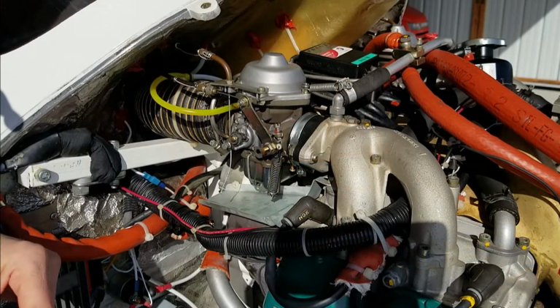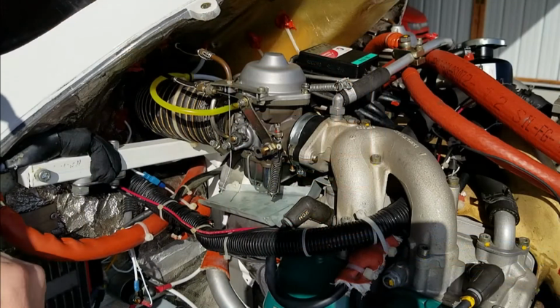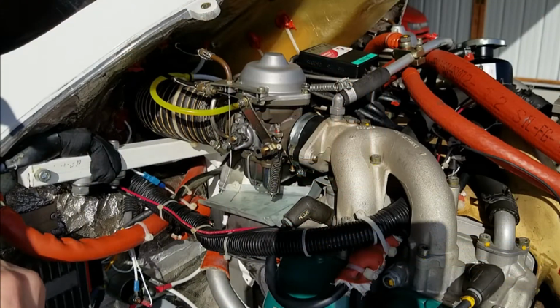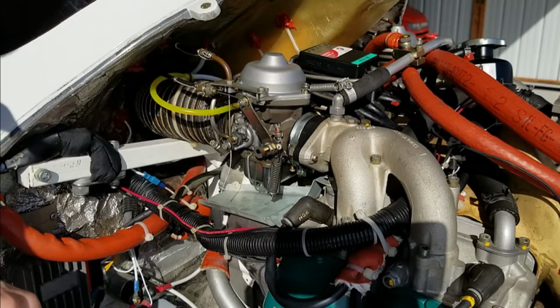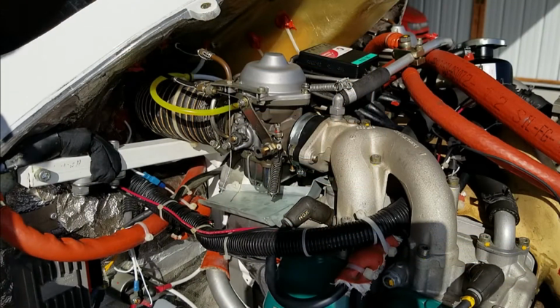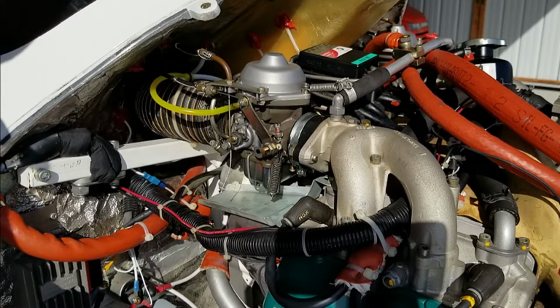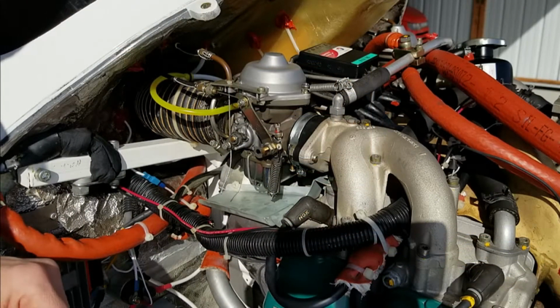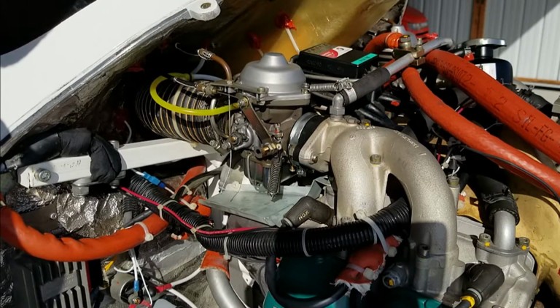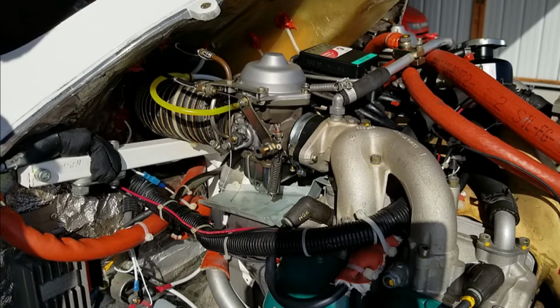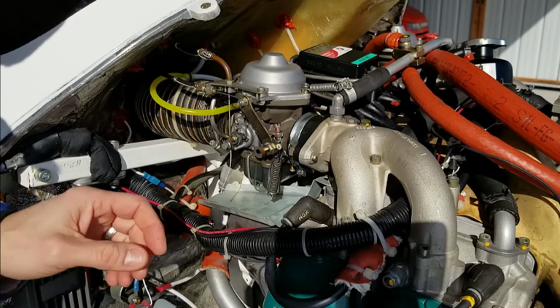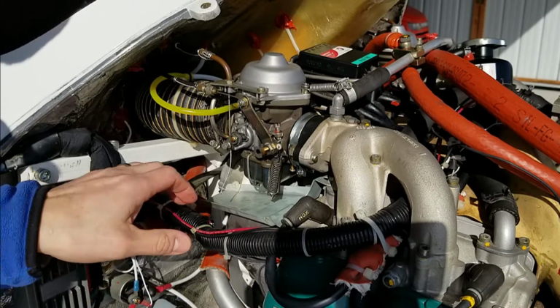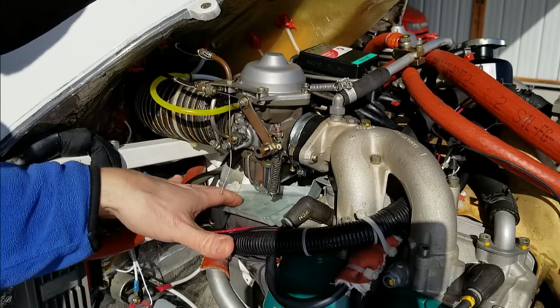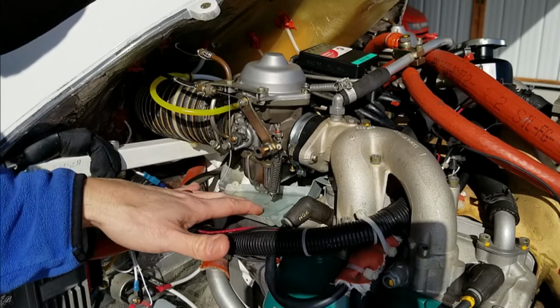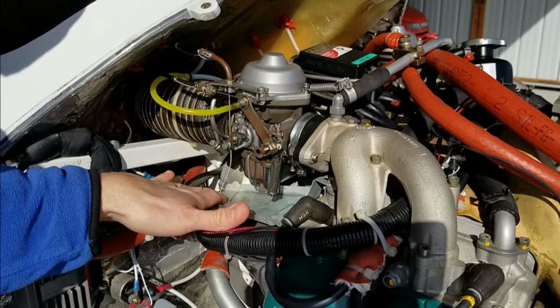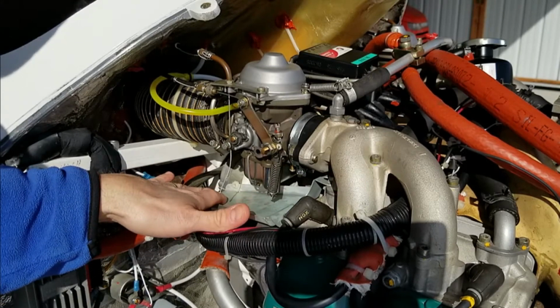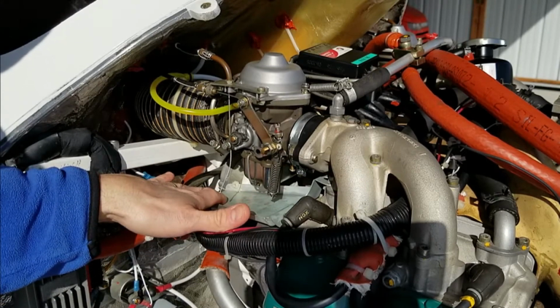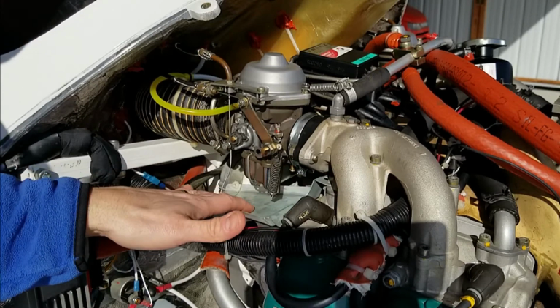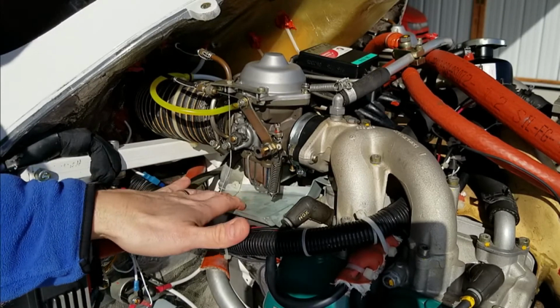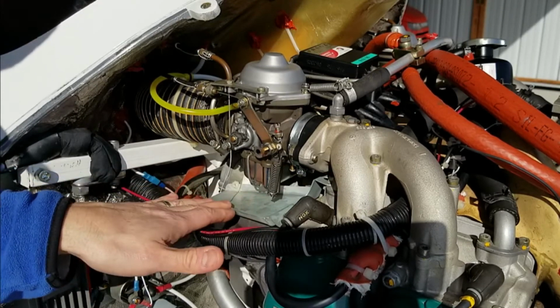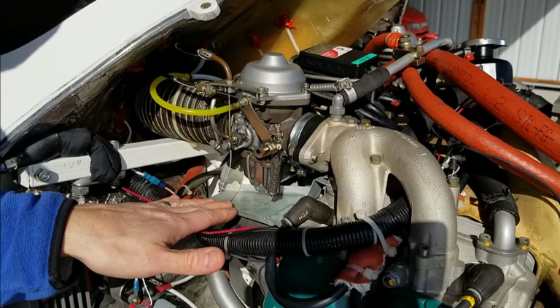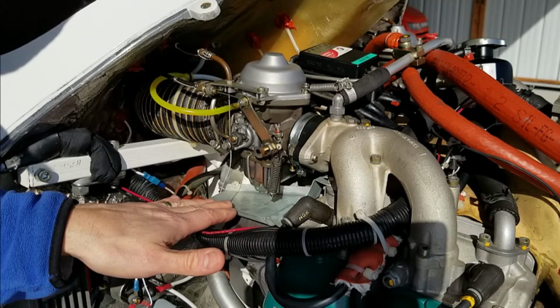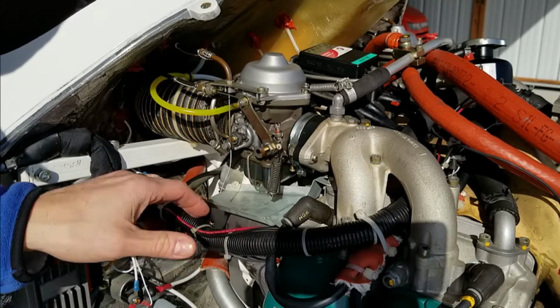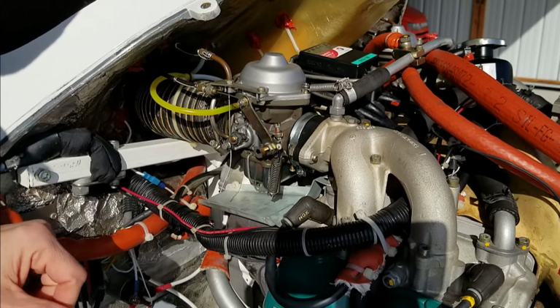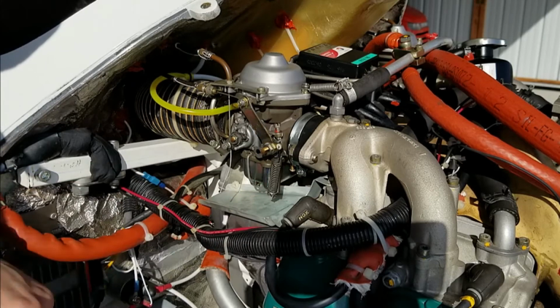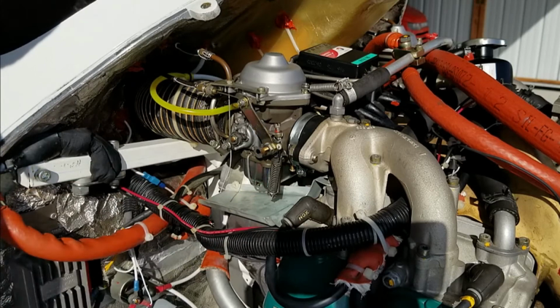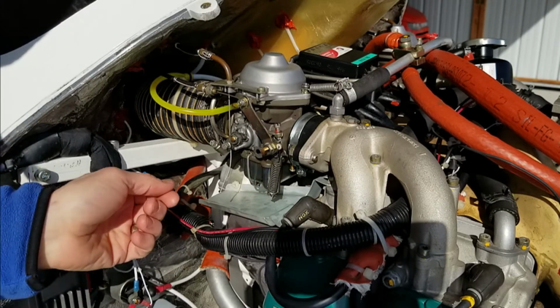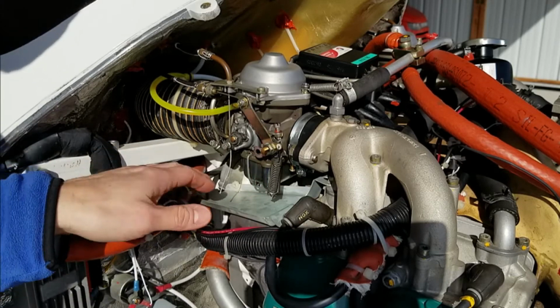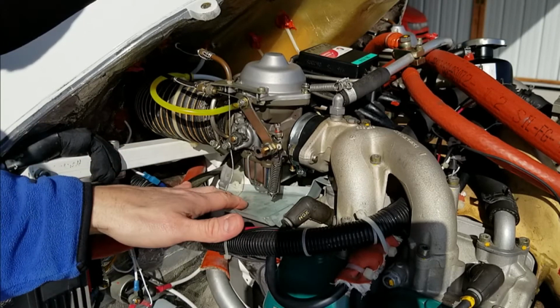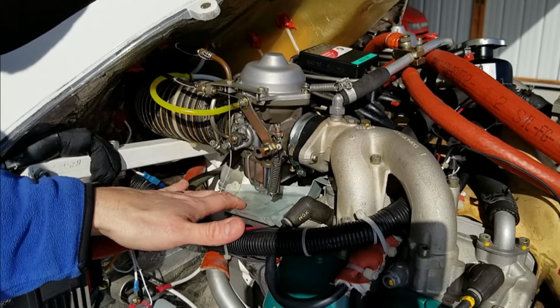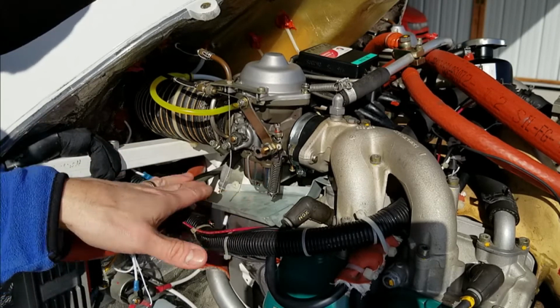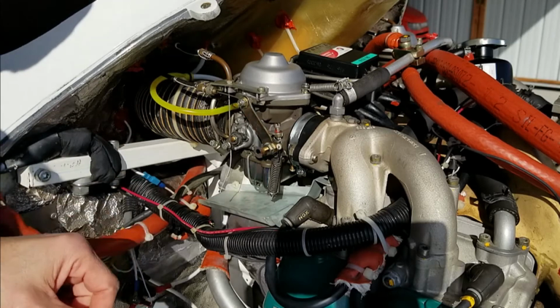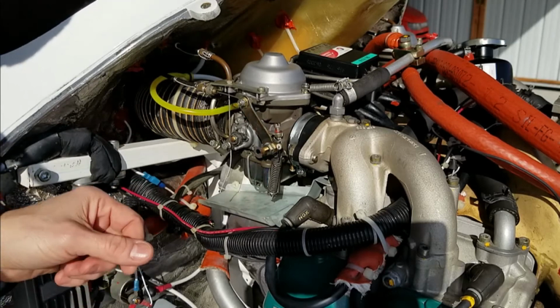I've zoomed in here on the carb. One of the things you always want to look at when the cowl is off are your drip trays. I noticed I had some fuel residue accumulating on here, so that was a sign I might have a heavy float issue. I've since cleaned it up, but that's what you want to look for.